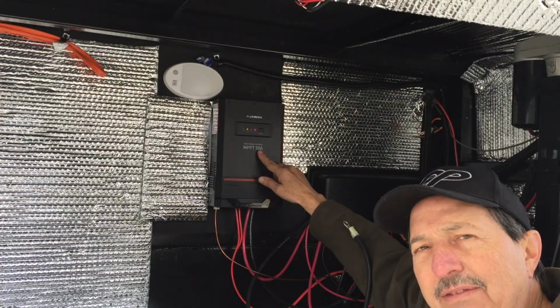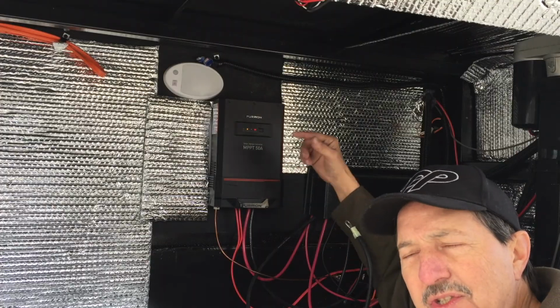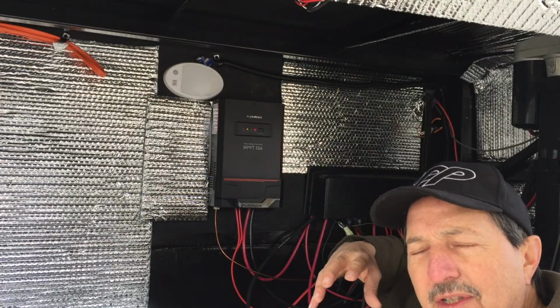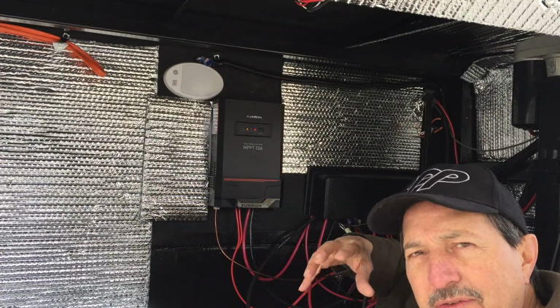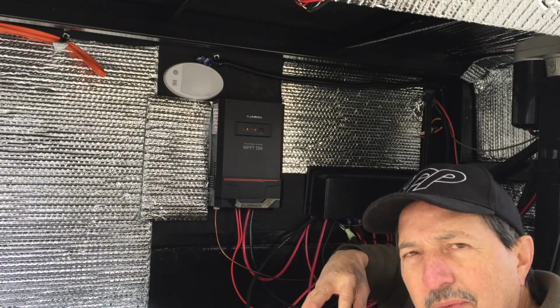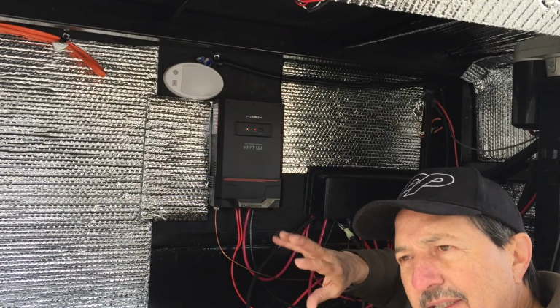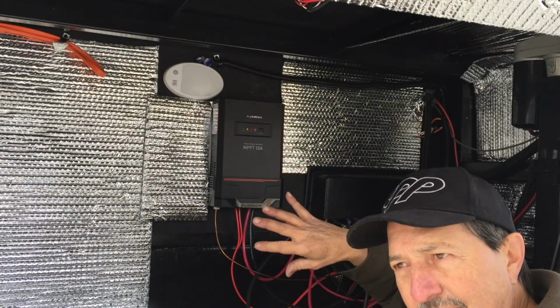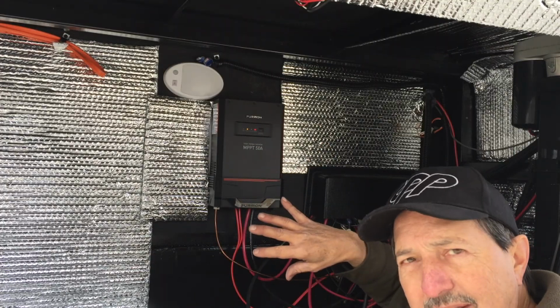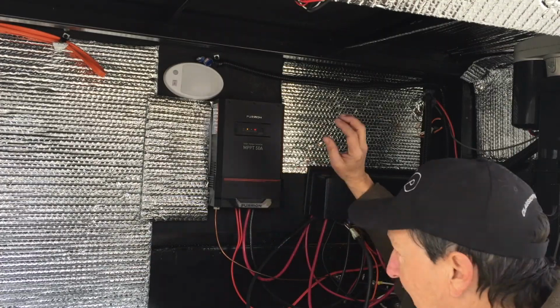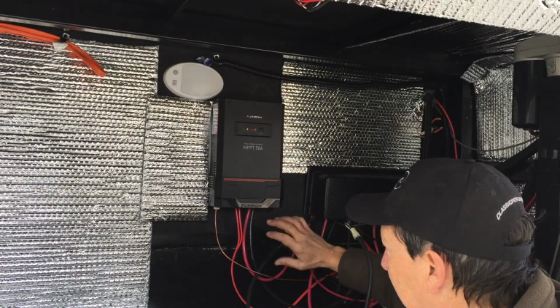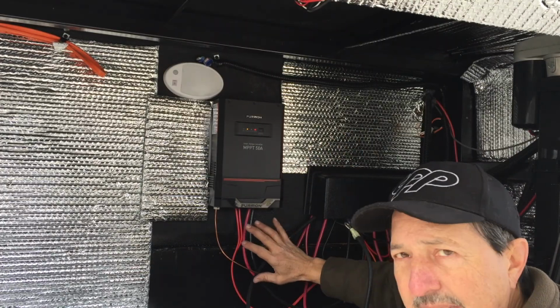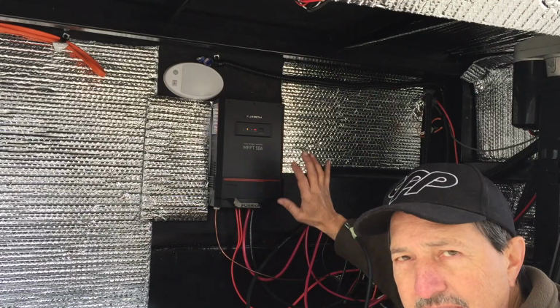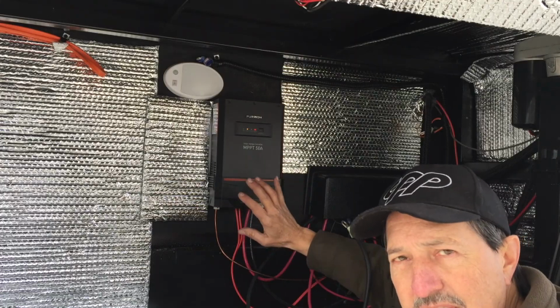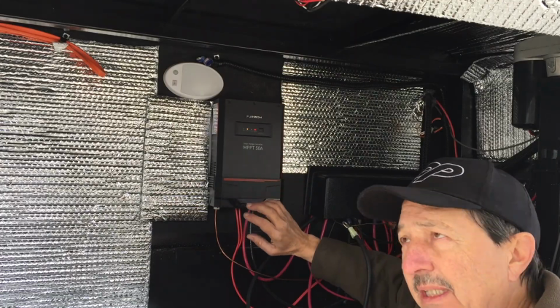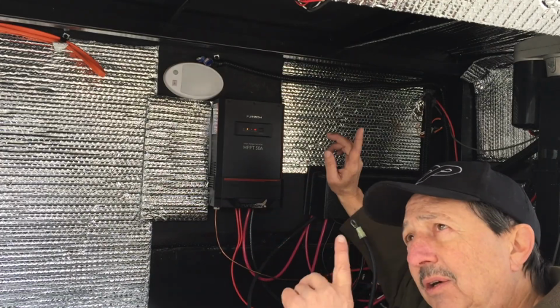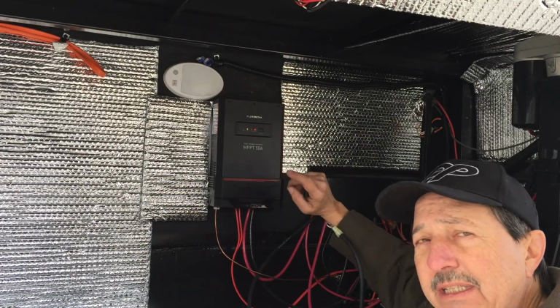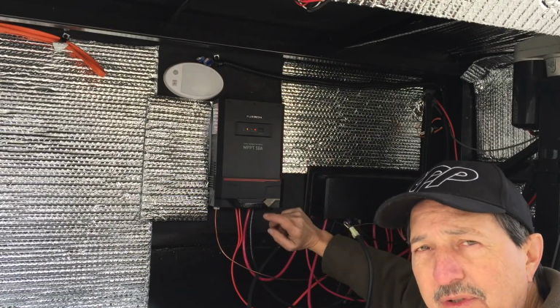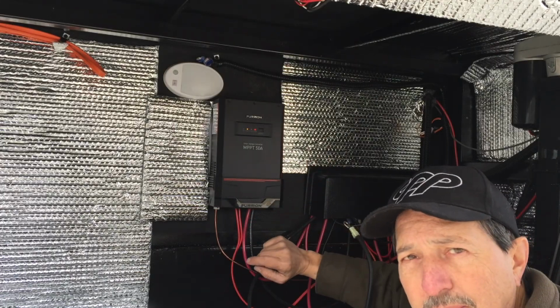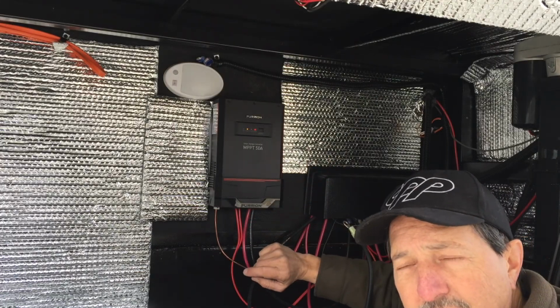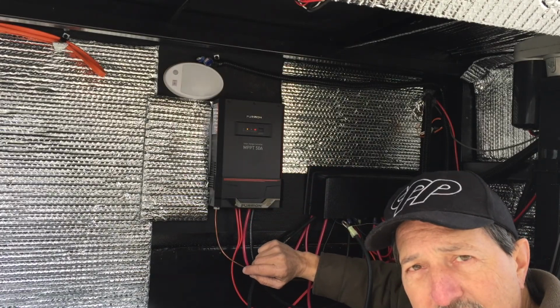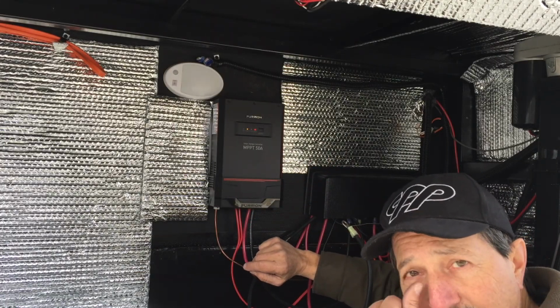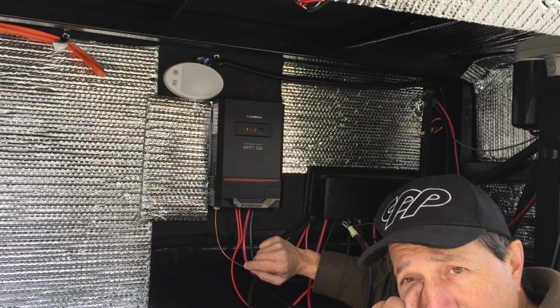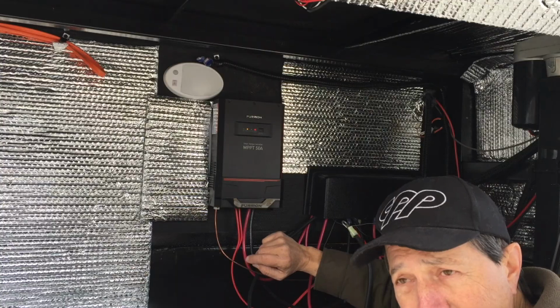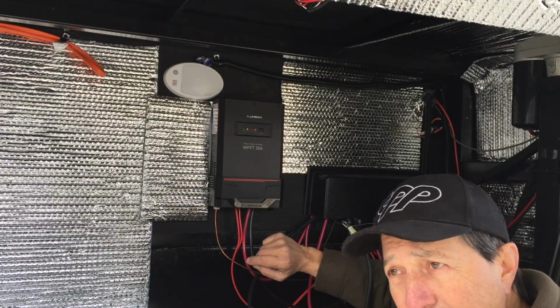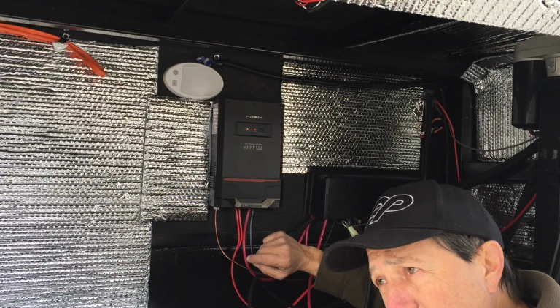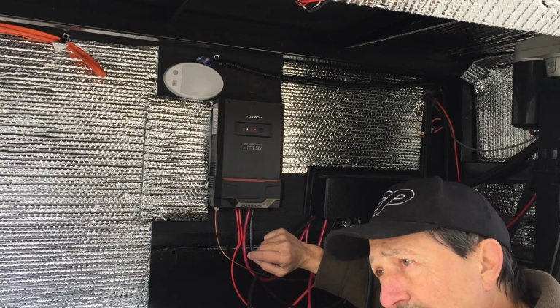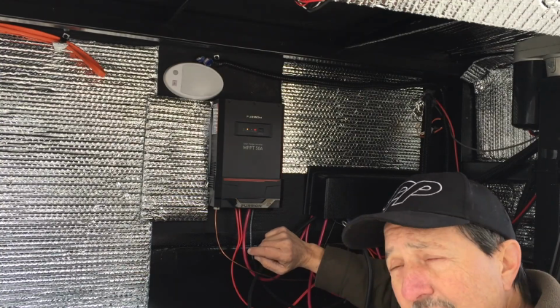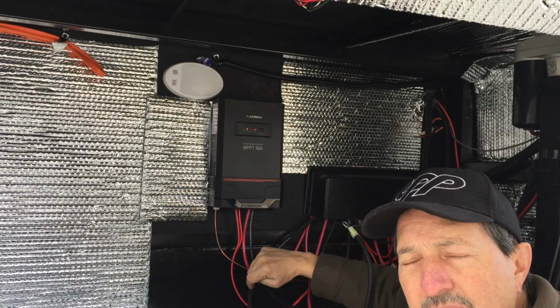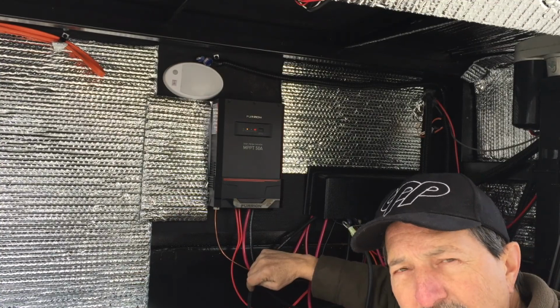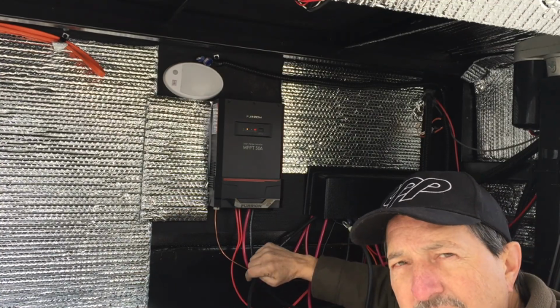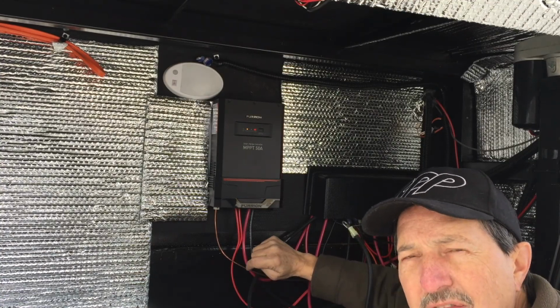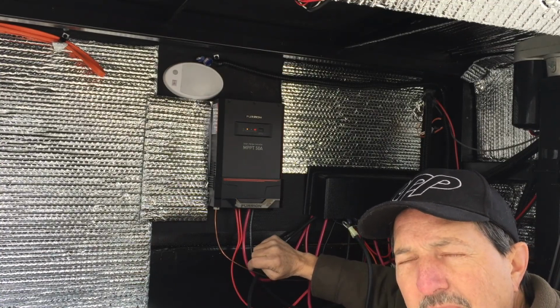I have an external 200 watt panel that I want to be able to plug into this whole system, and then hopefully in the future put on another 165 on the roof. That'll get me one, two, three, four — that's 530 watts.